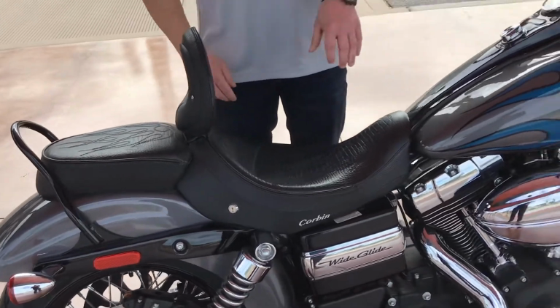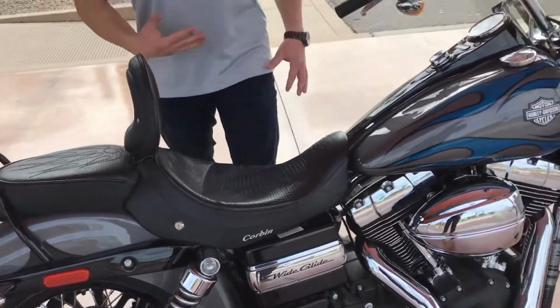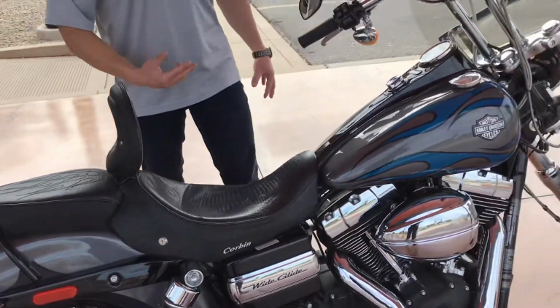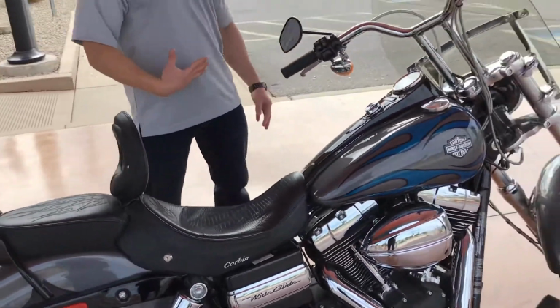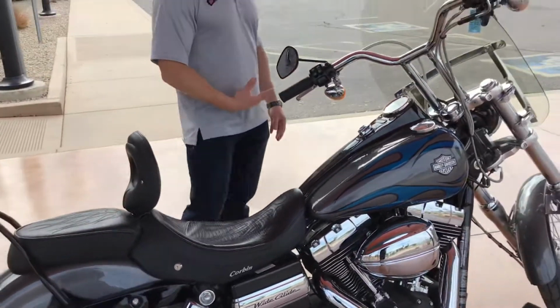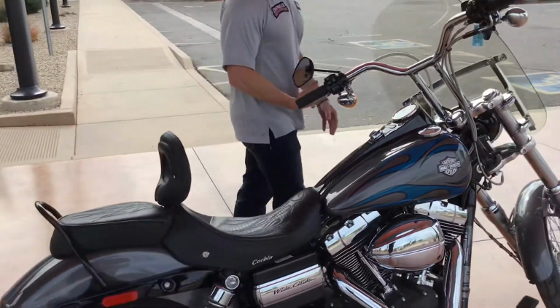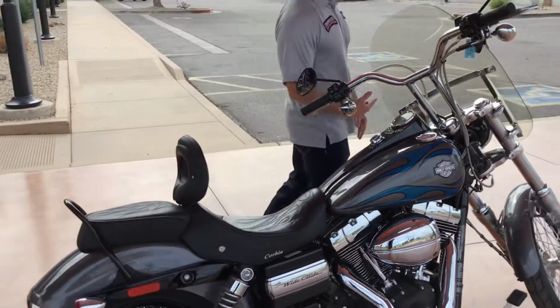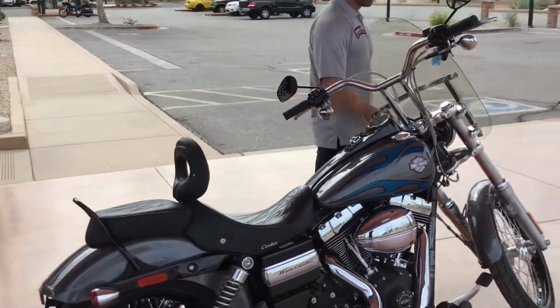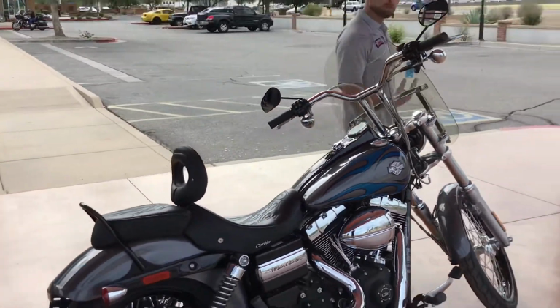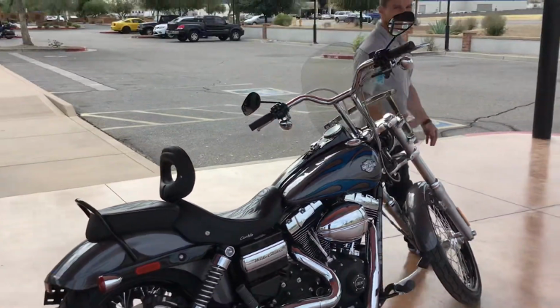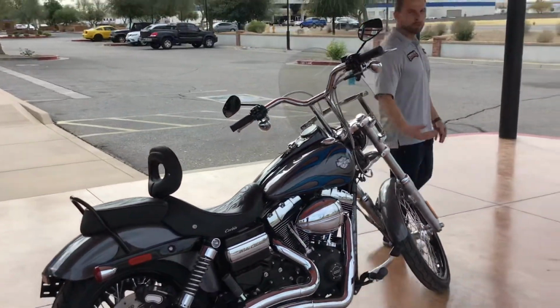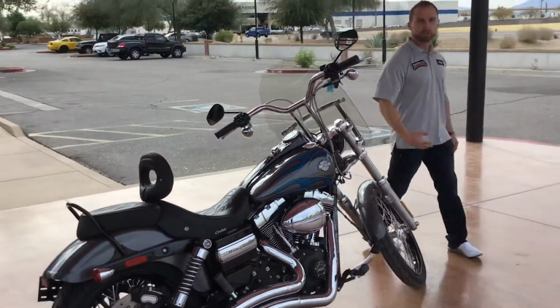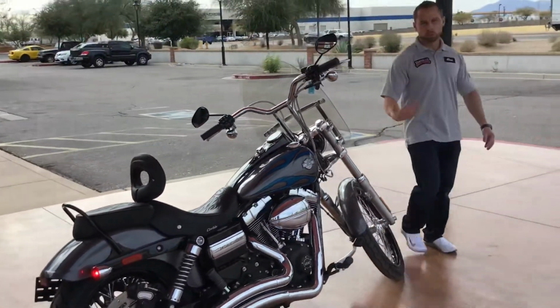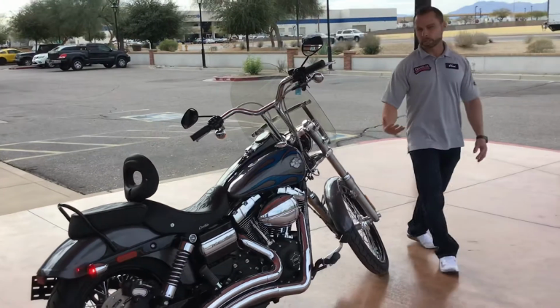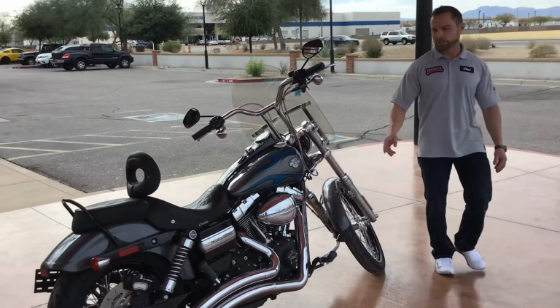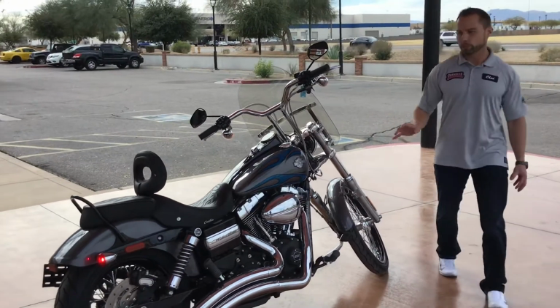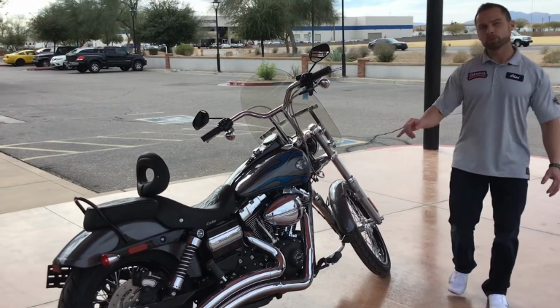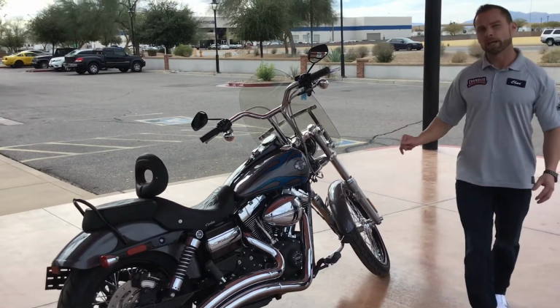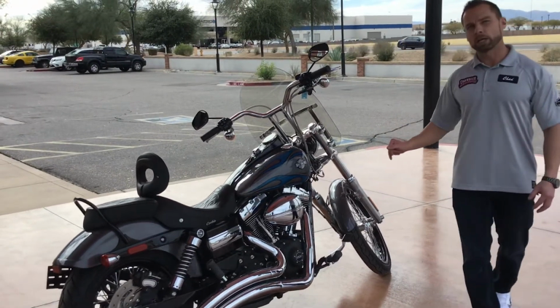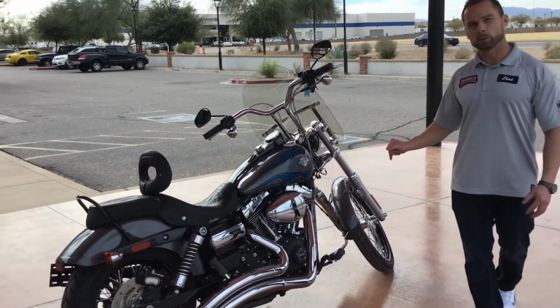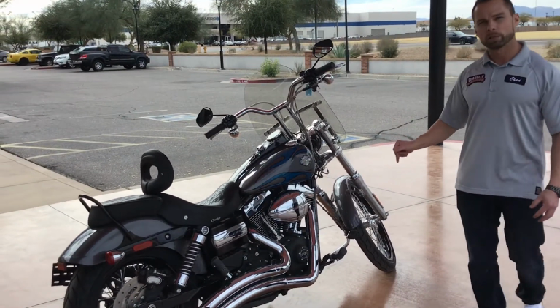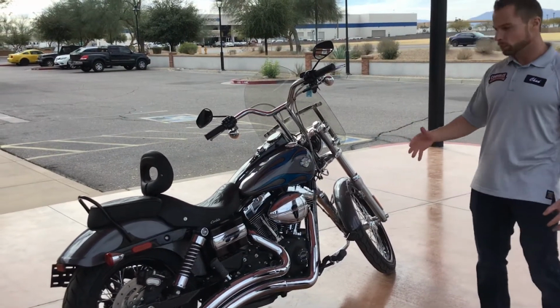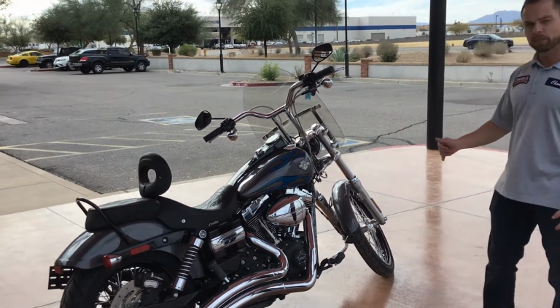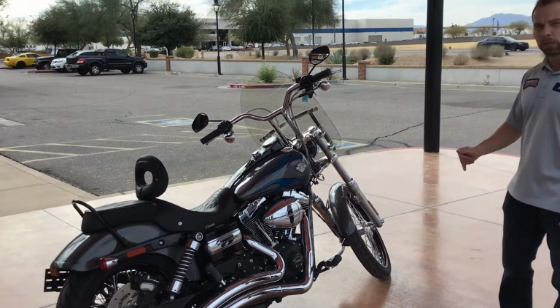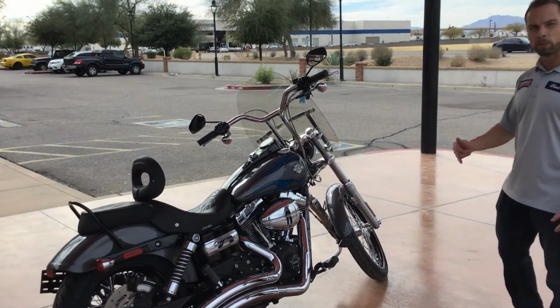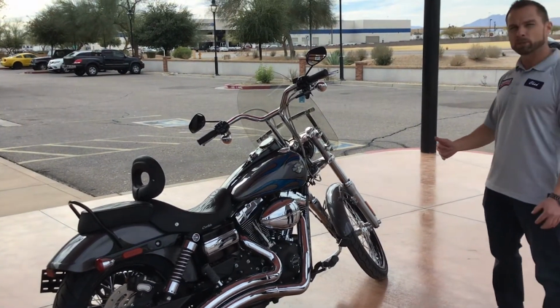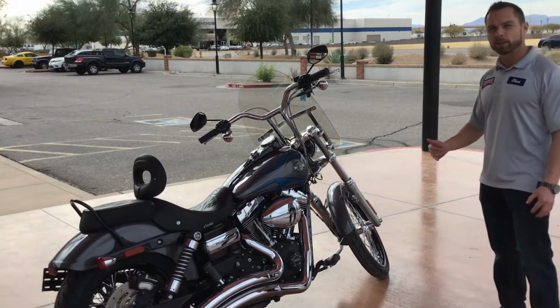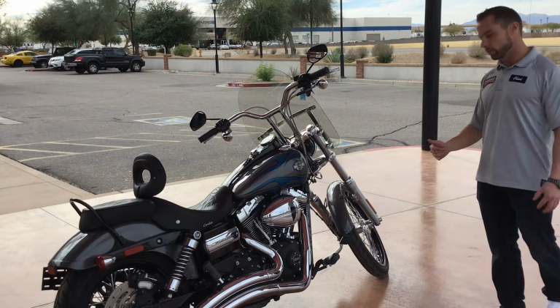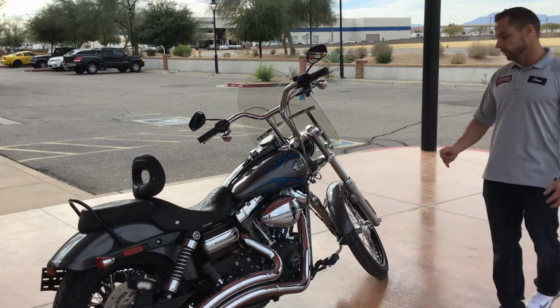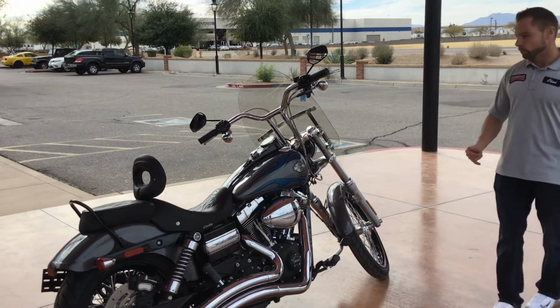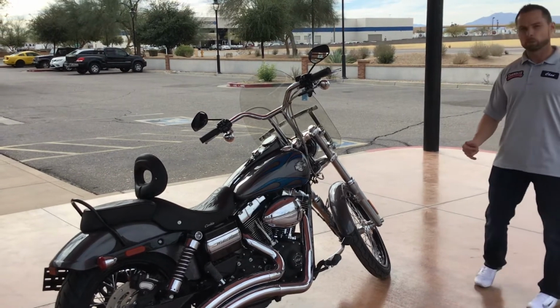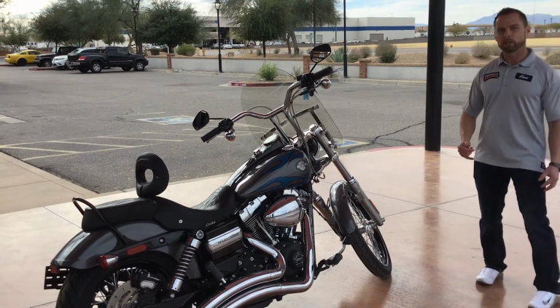Even though this bike only has 745 miles, we flushed all the fluids, did a 1k service, put new tires on the front of it. Just because of the old age, we want to keep you safe out there on the road. This bike is ready to go.